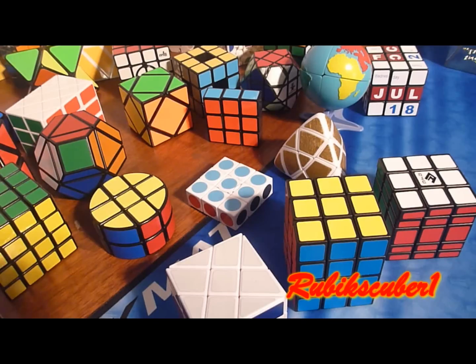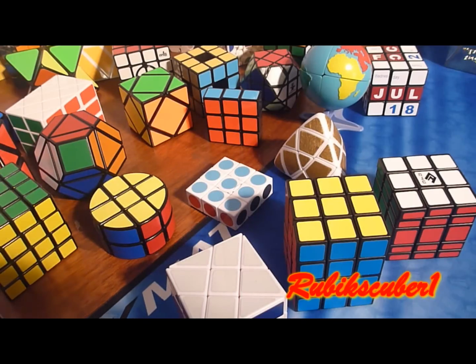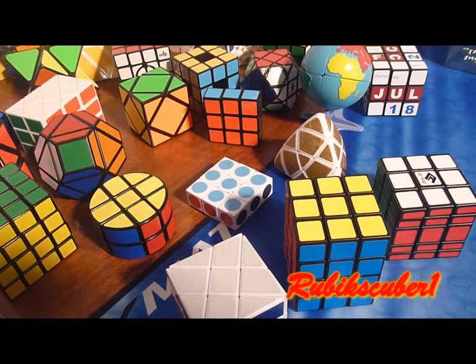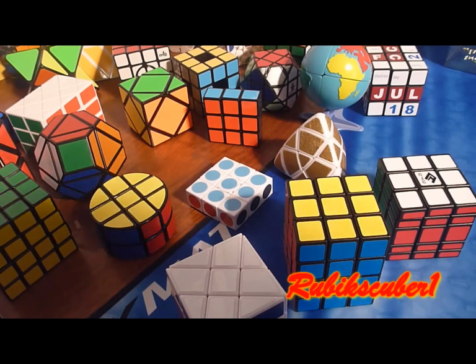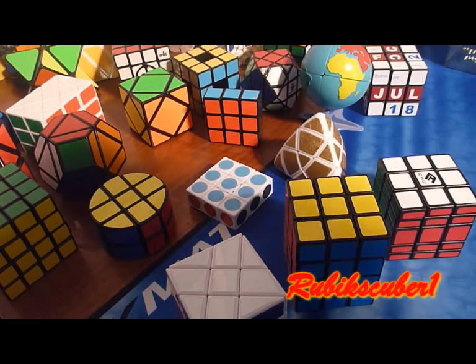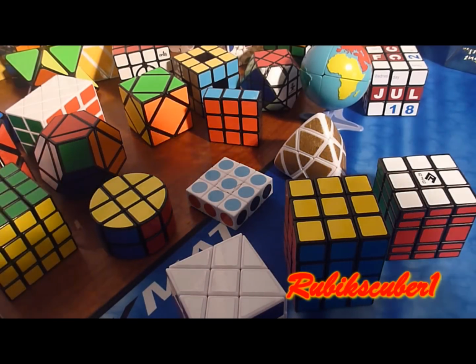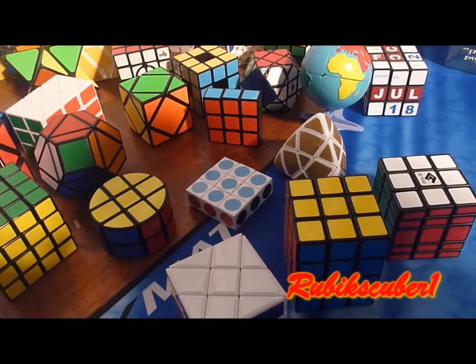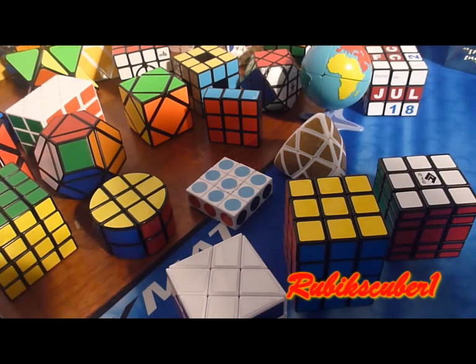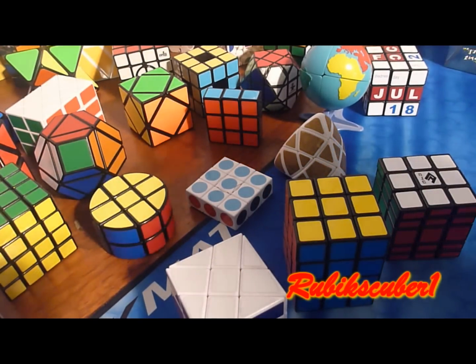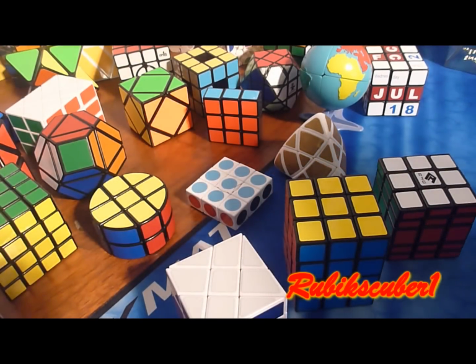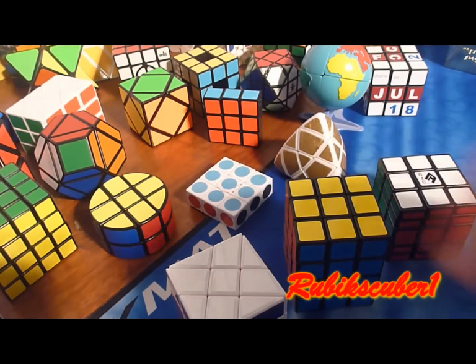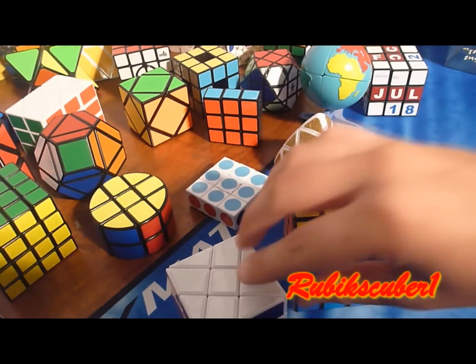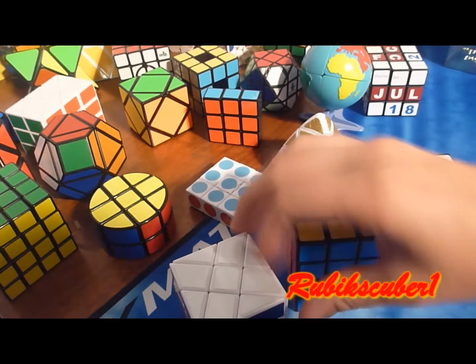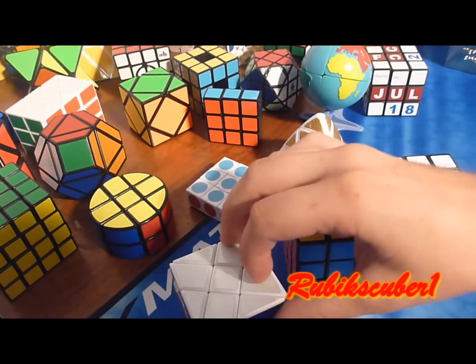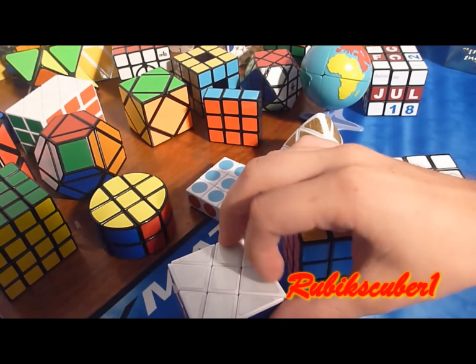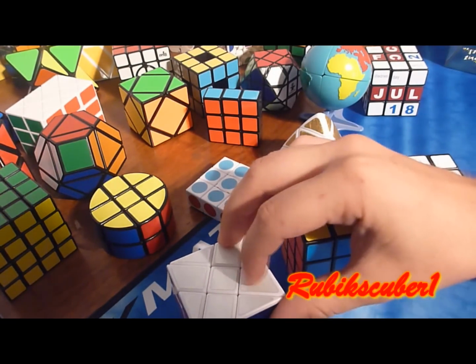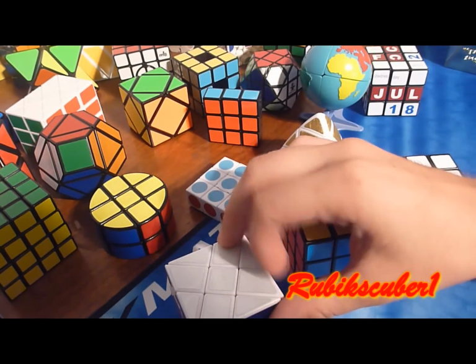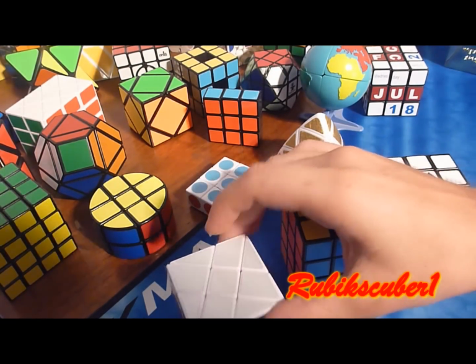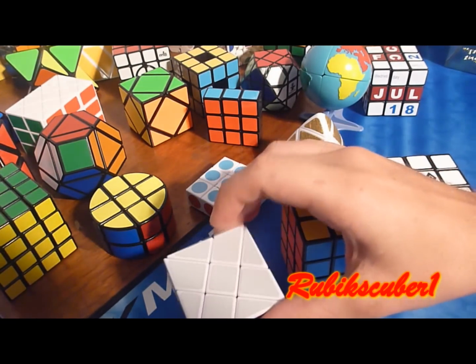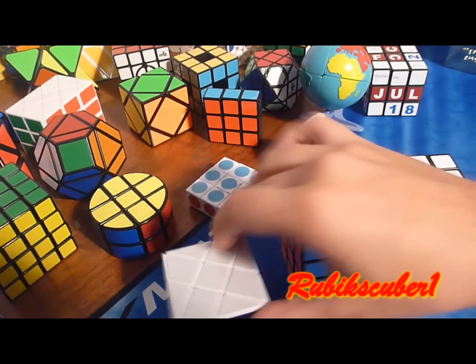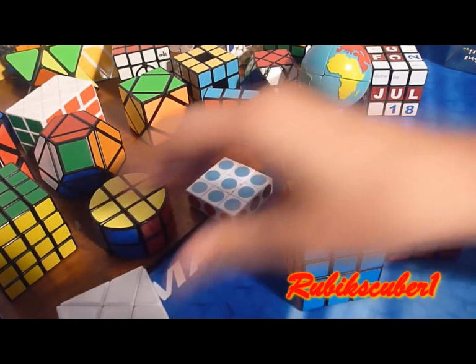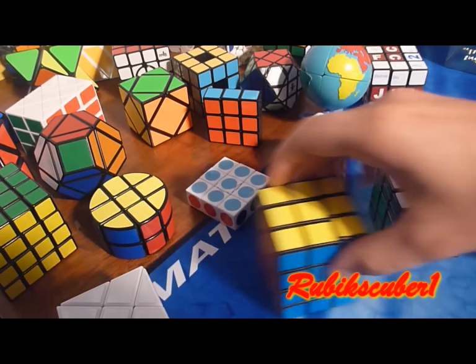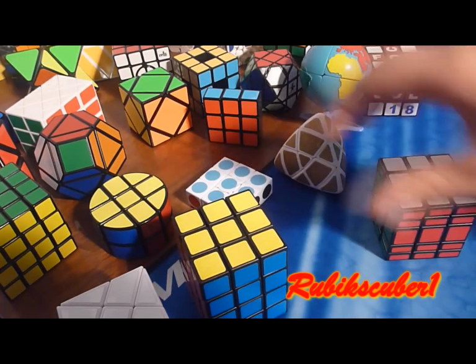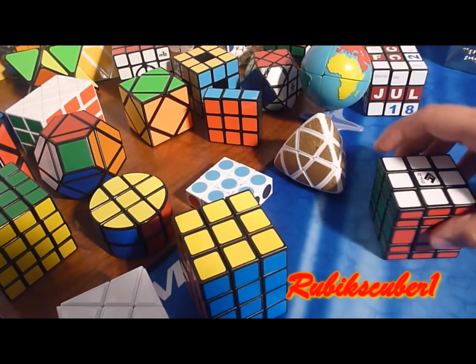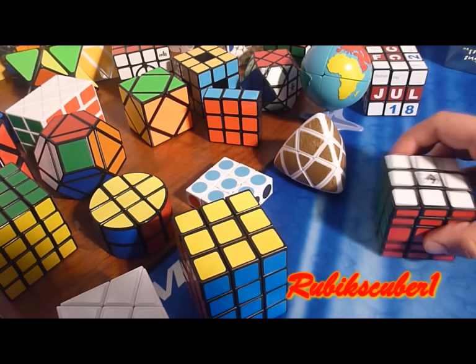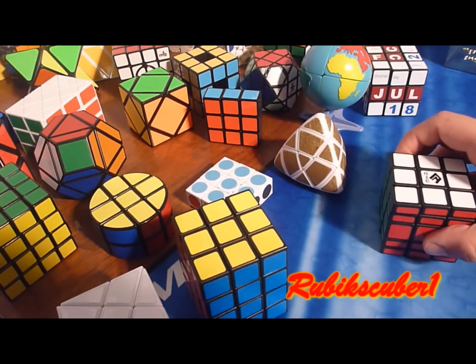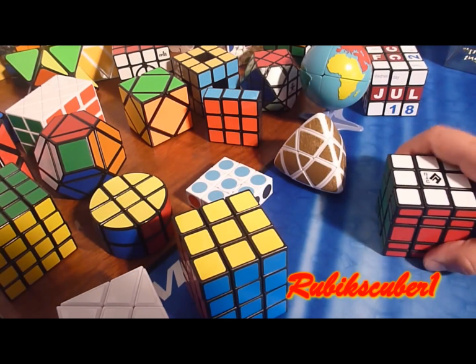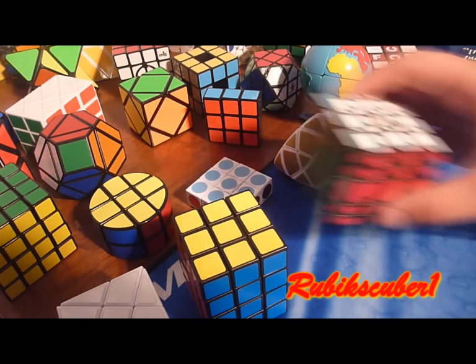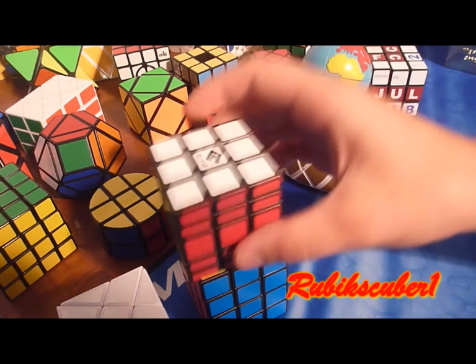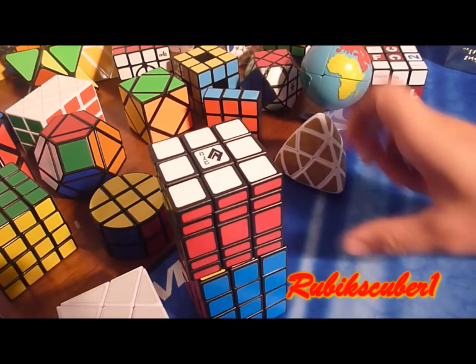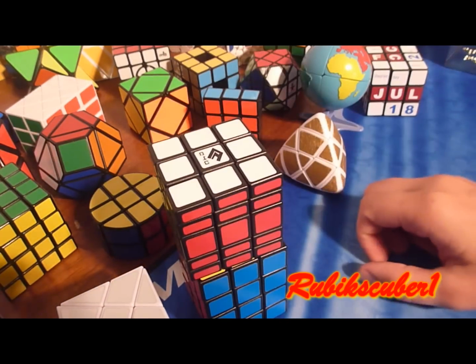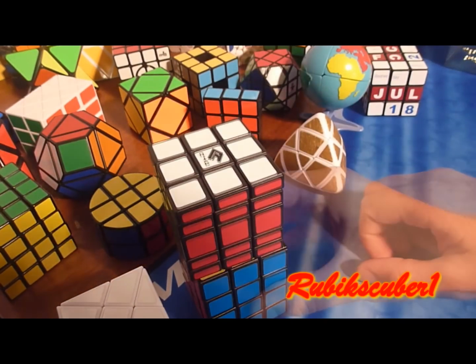Hey YouTube, today I want to show you how to make three easy puzzle mods. One is going to involve the windmill cube, and the other is going to involve both the 3x3x4 and 3x3x5.